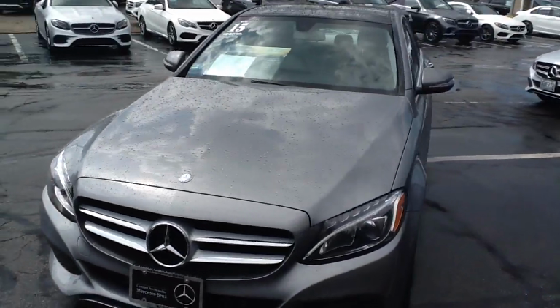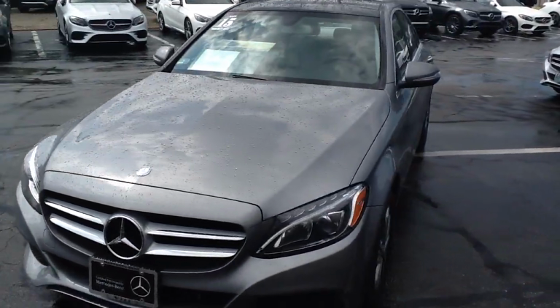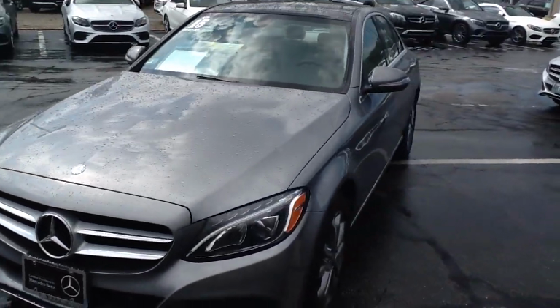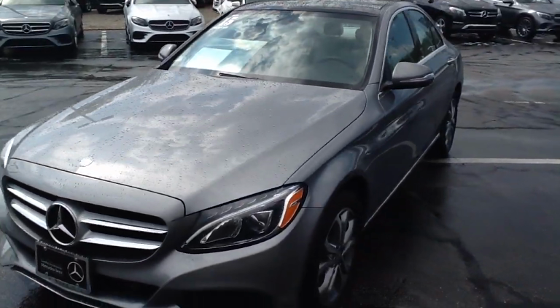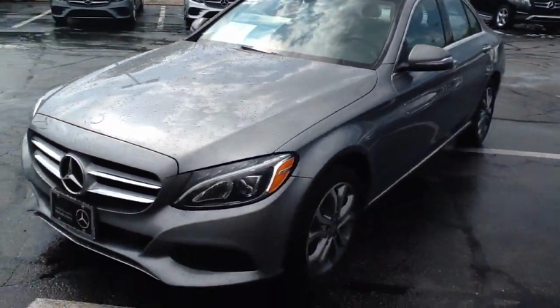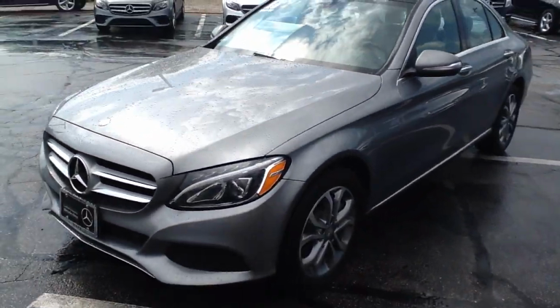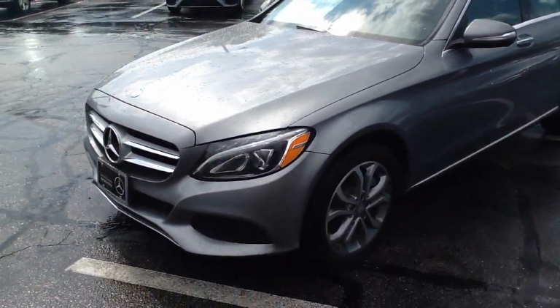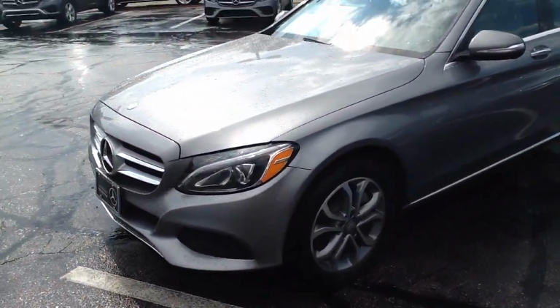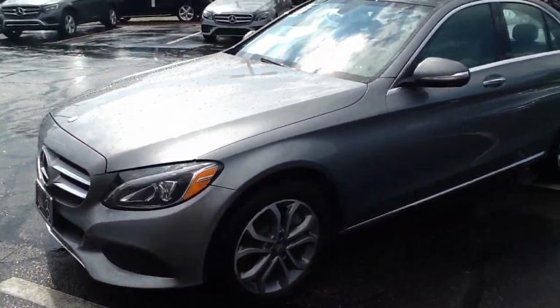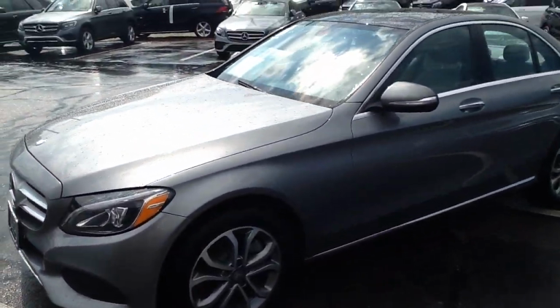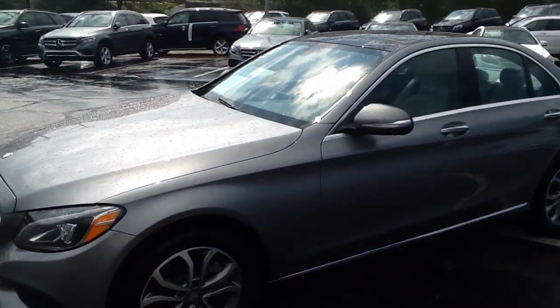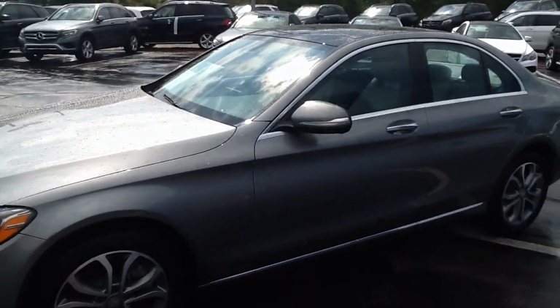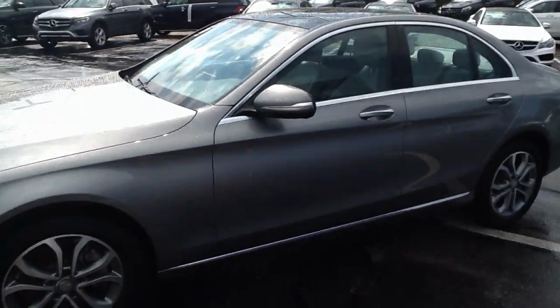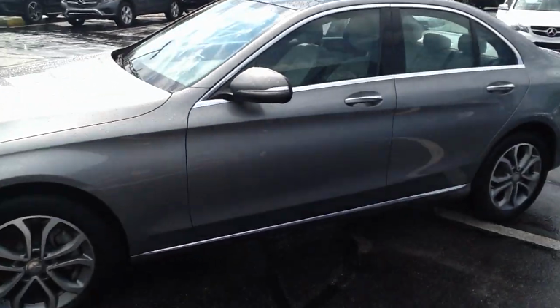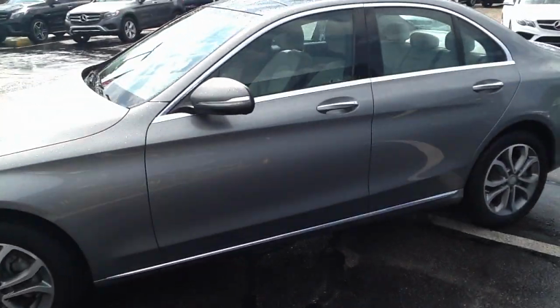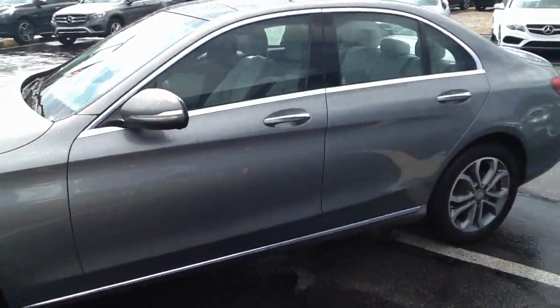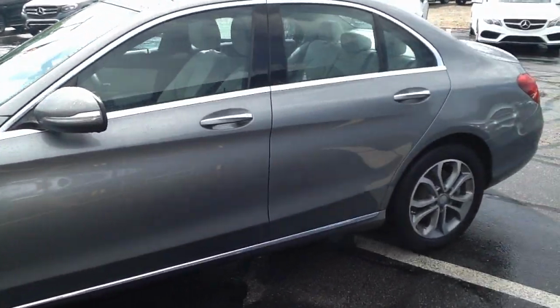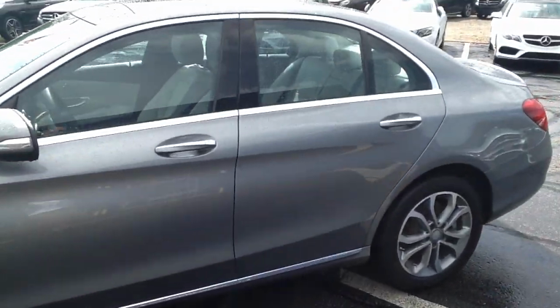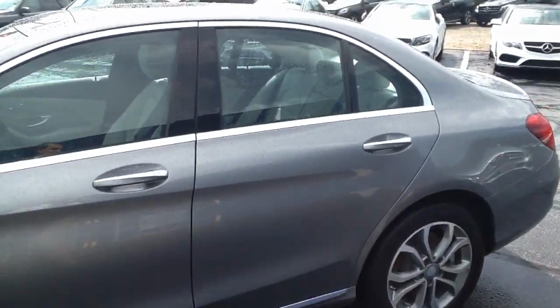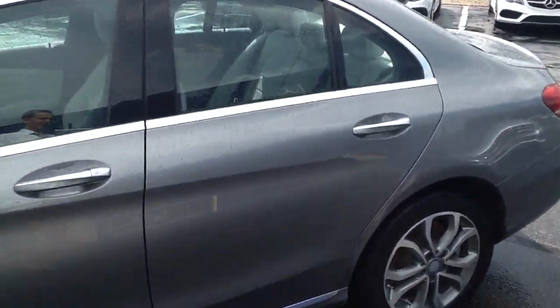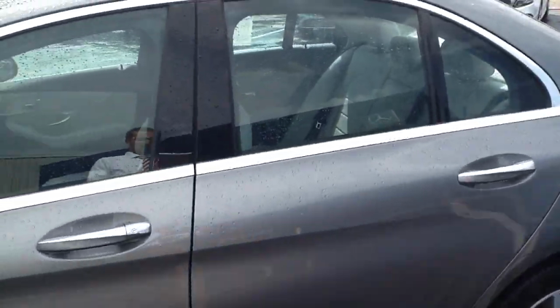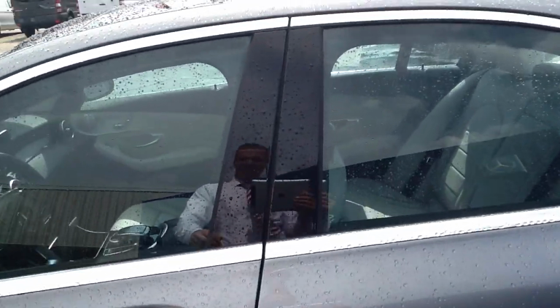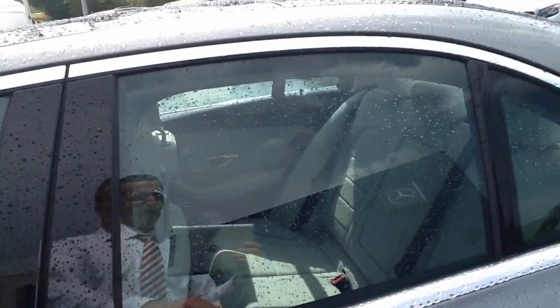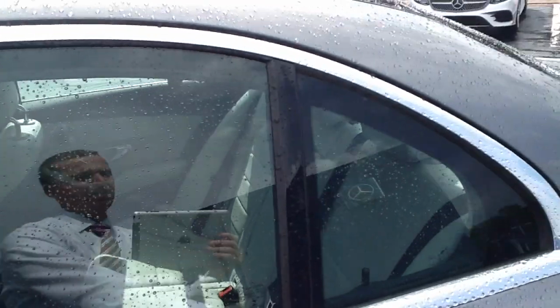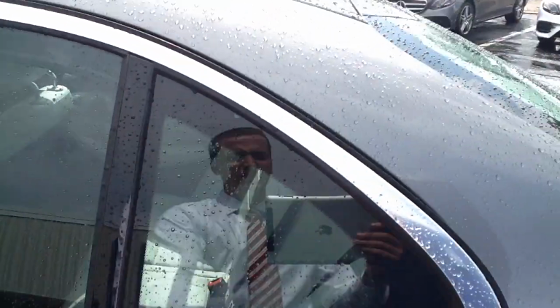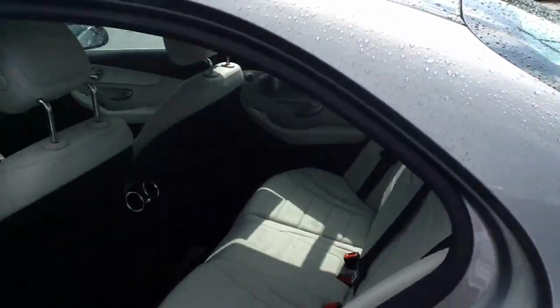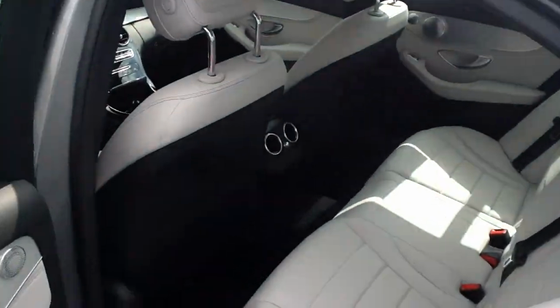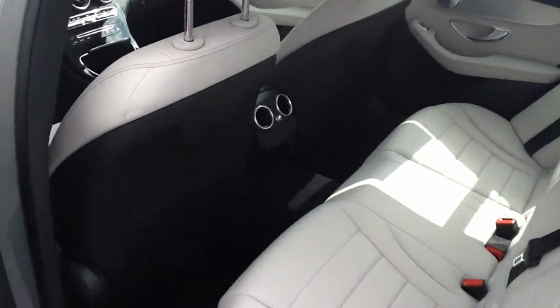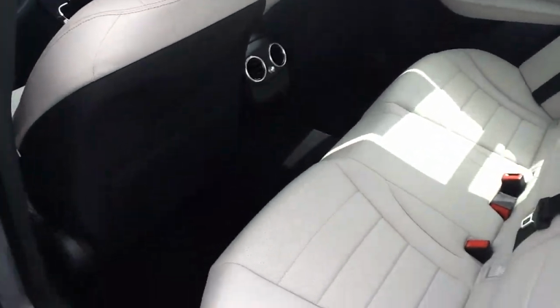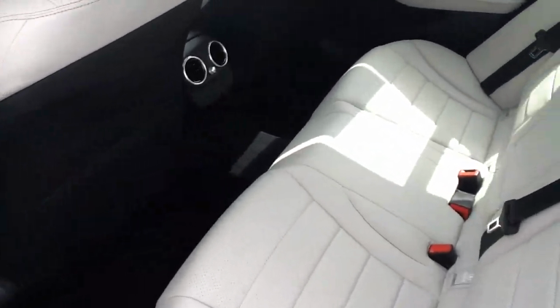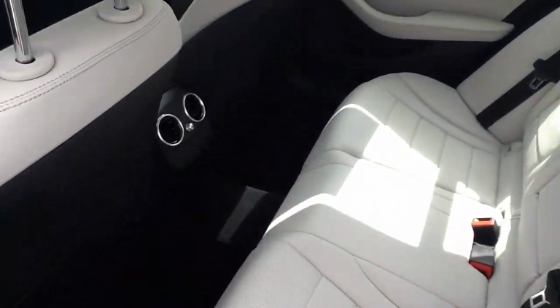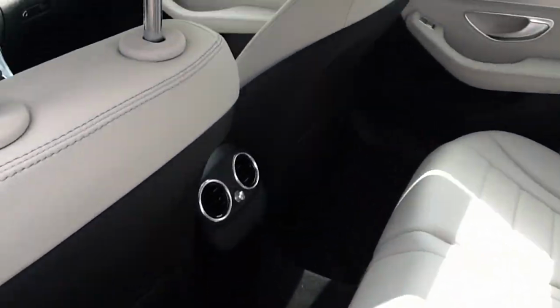Beautiful car, excellent equipment — LED headlamps, panoramic moonroof, keyless entry, backup camera. Gorgeous crystal gray interior.